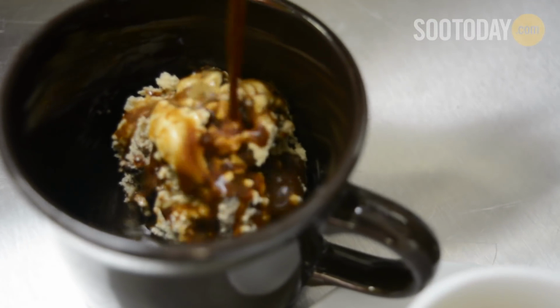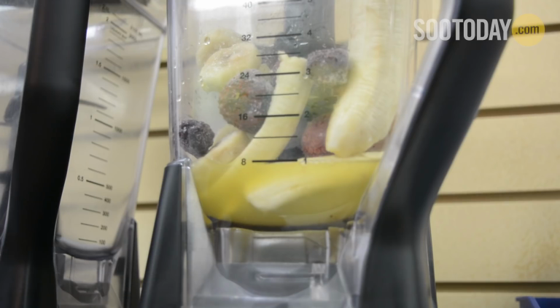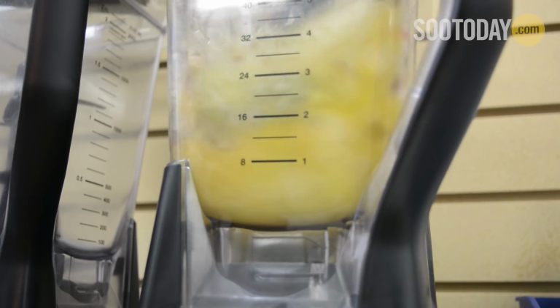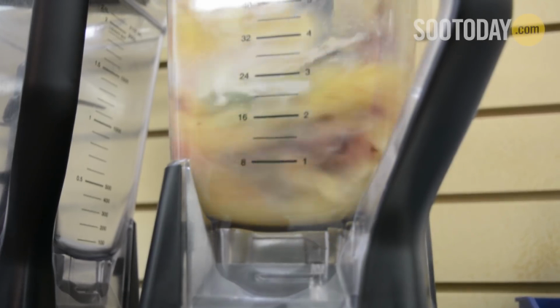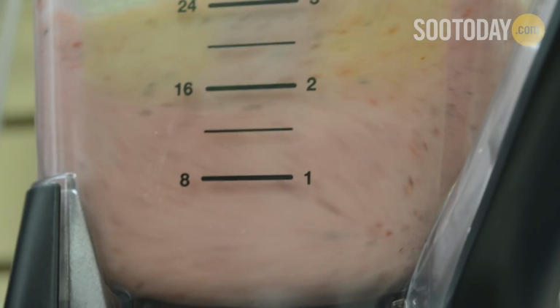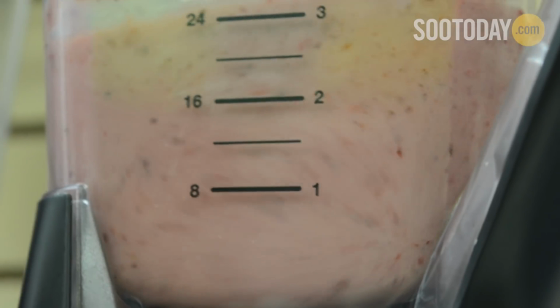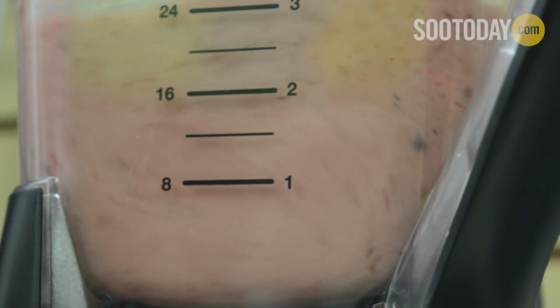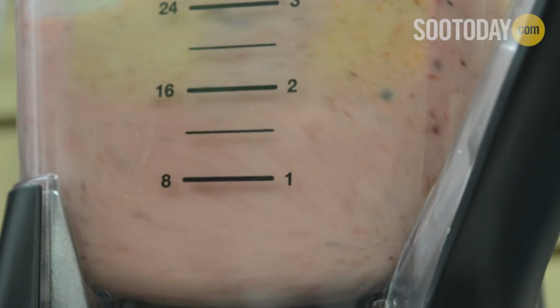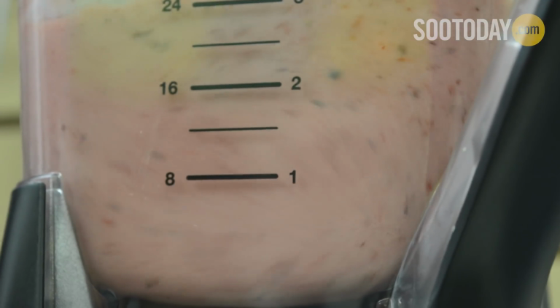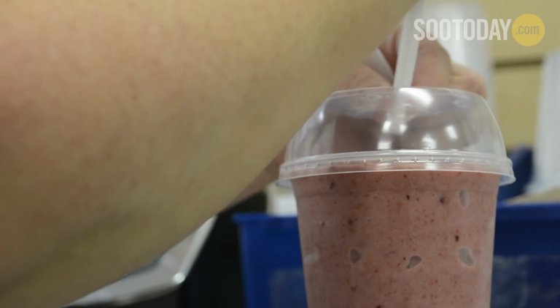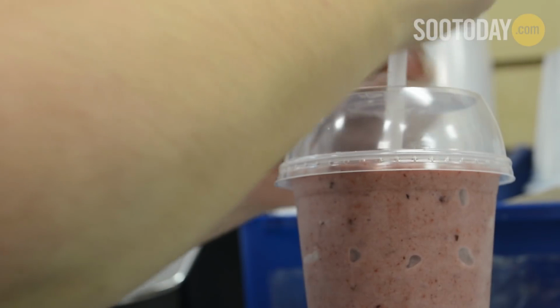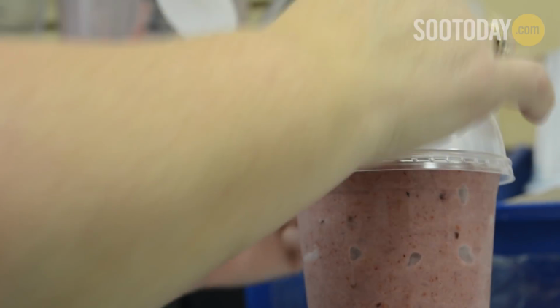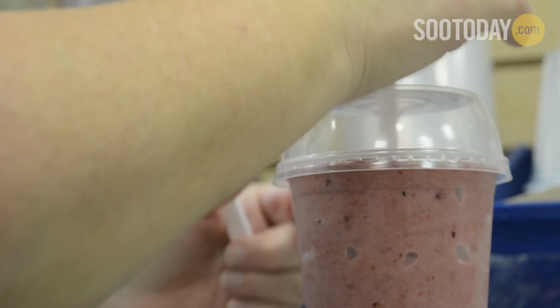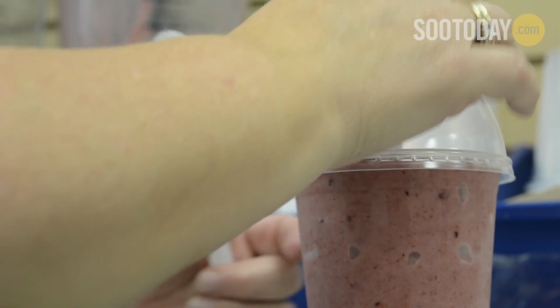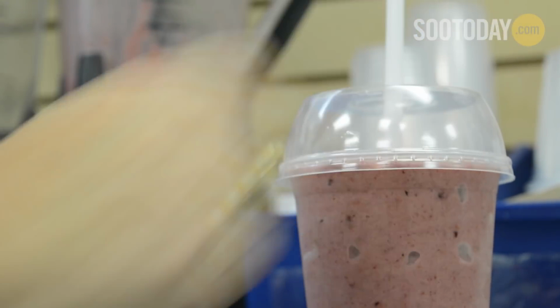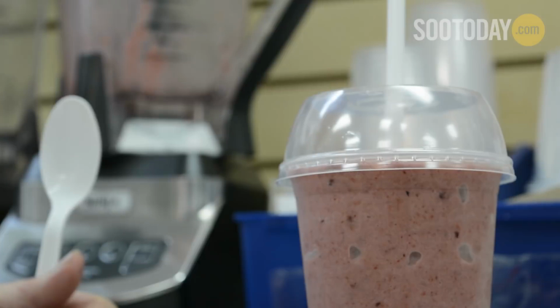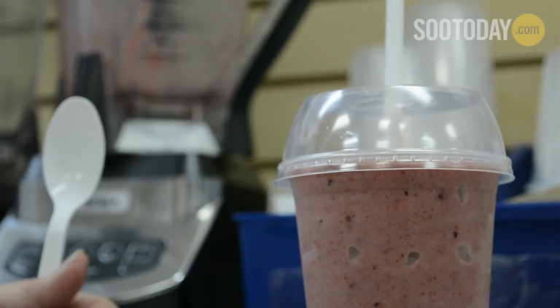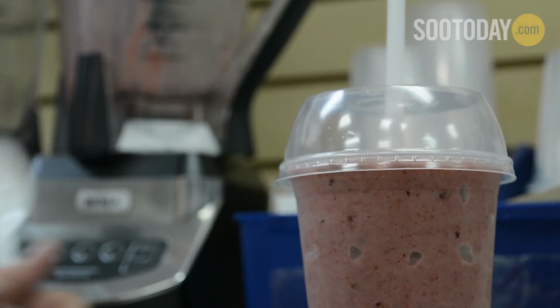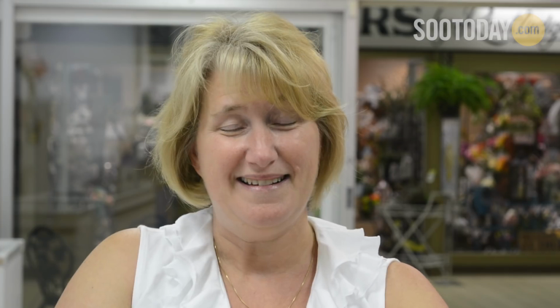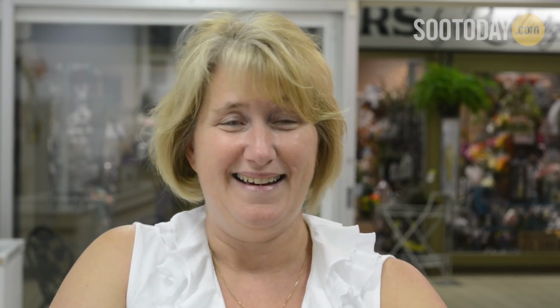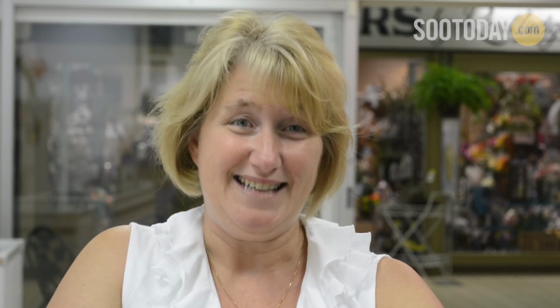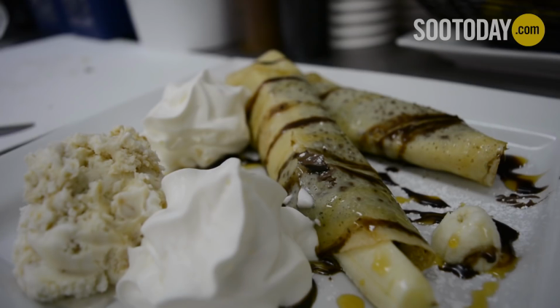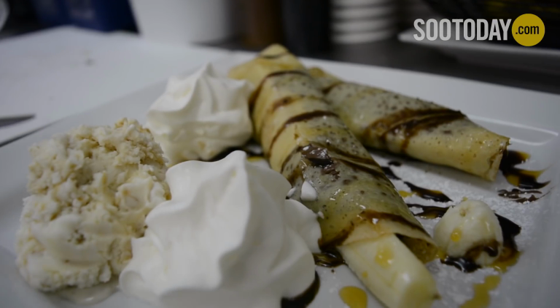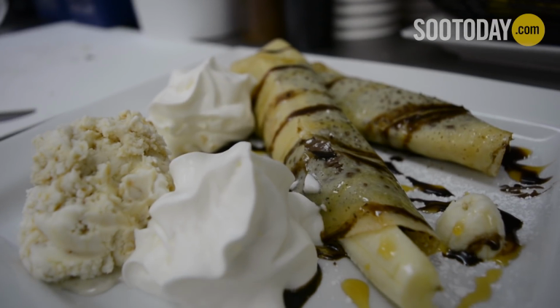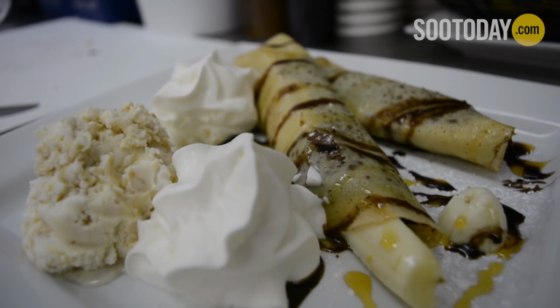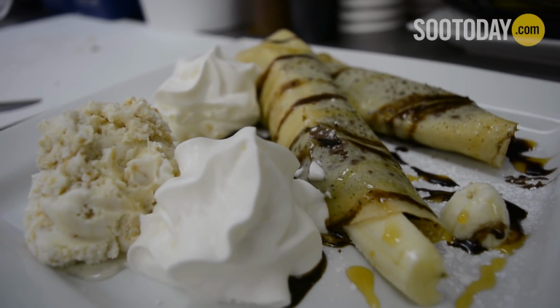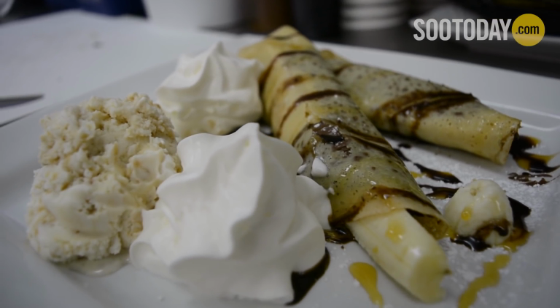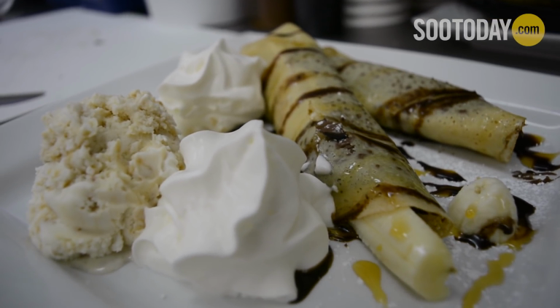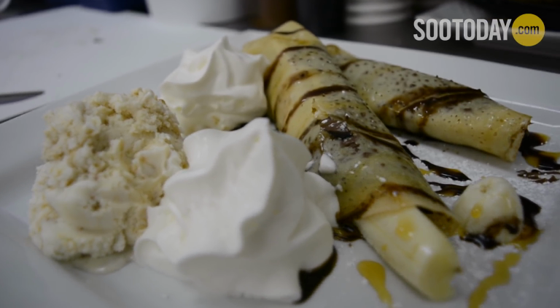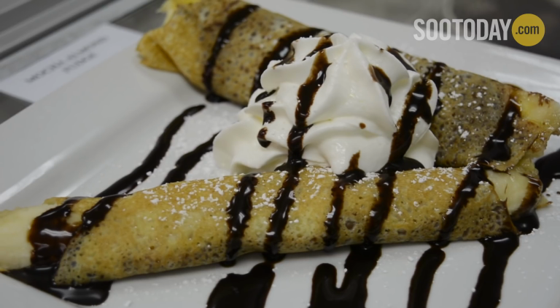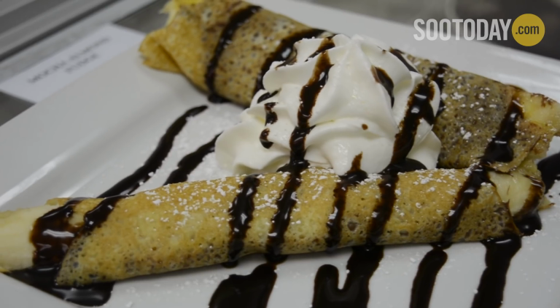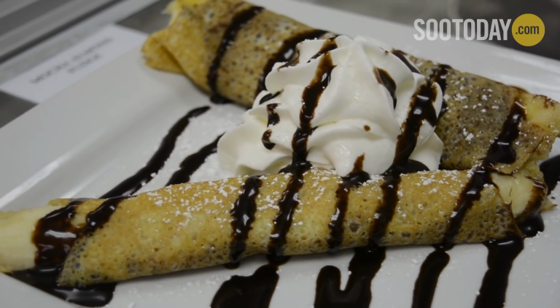I'm going to make a crepe today. The banana Nutella is a really easy, simple, and tasty treat. So I'm excited to make that for you today.